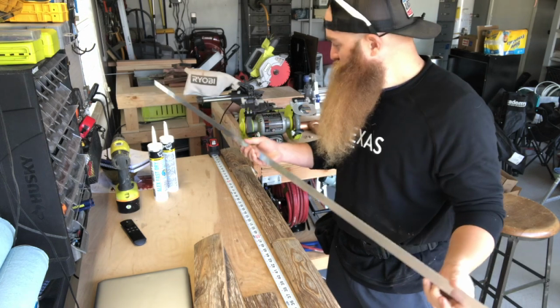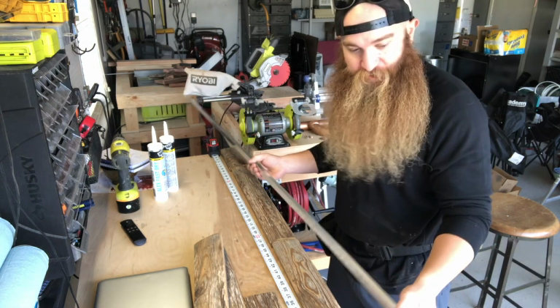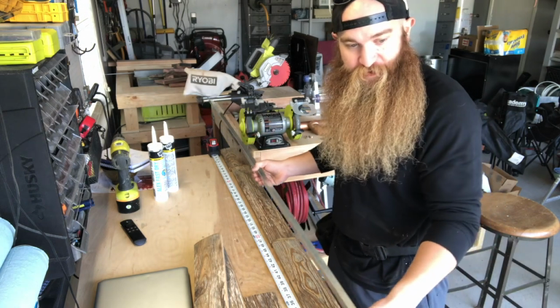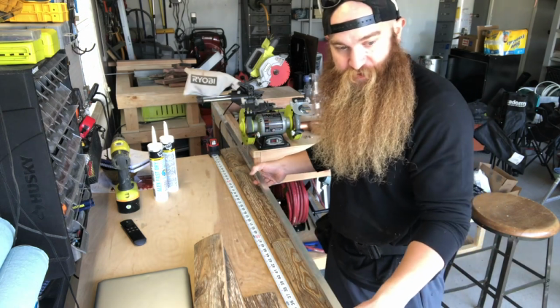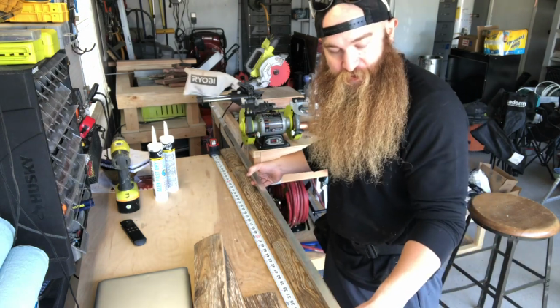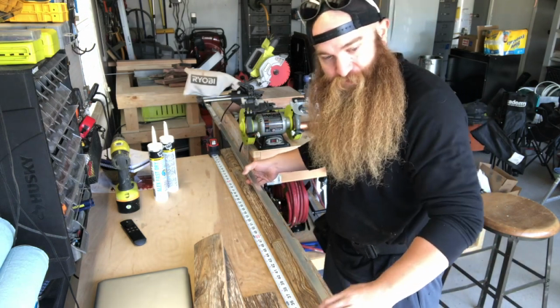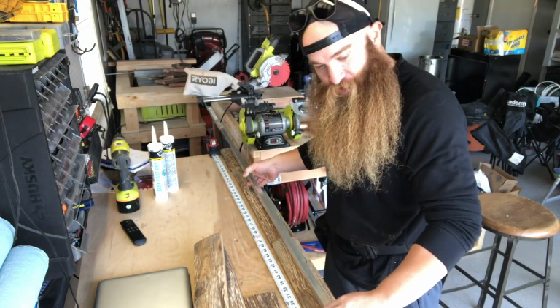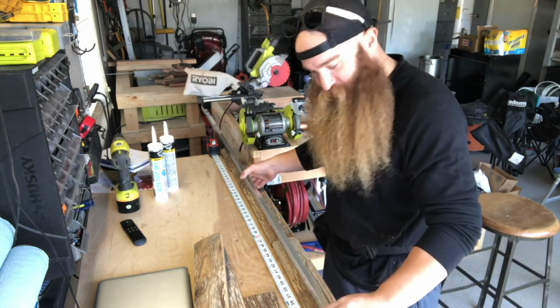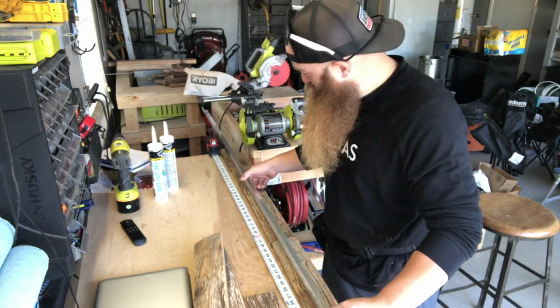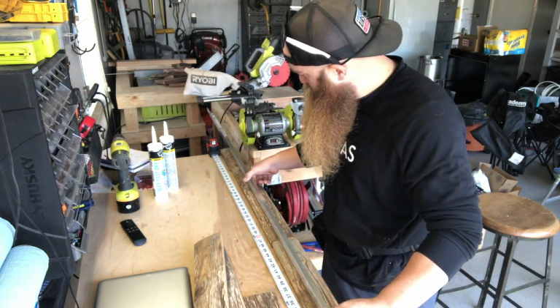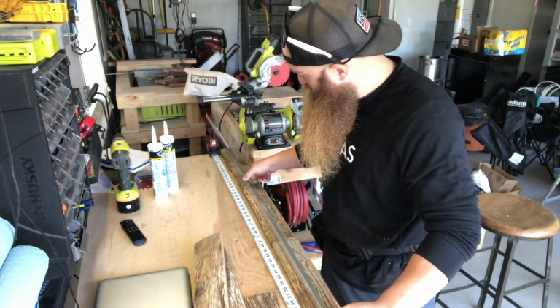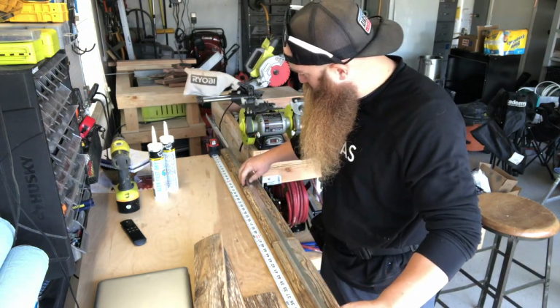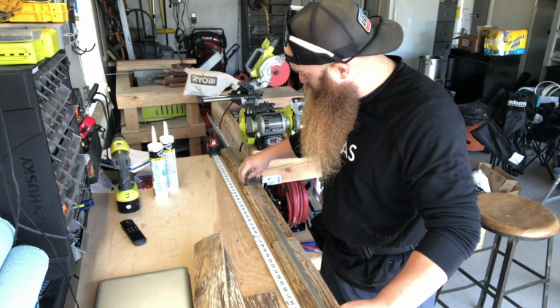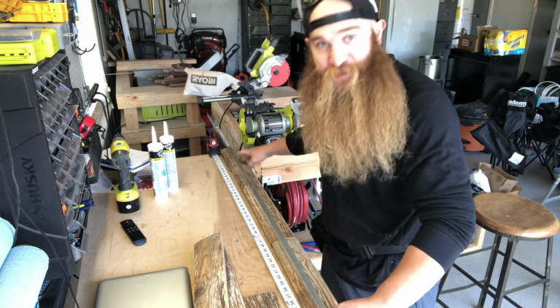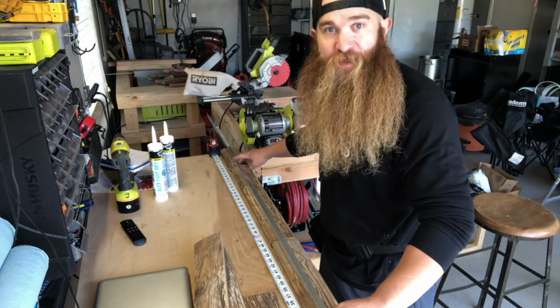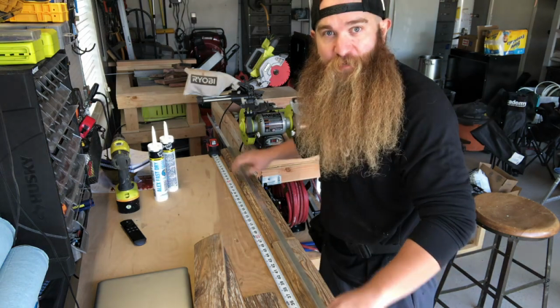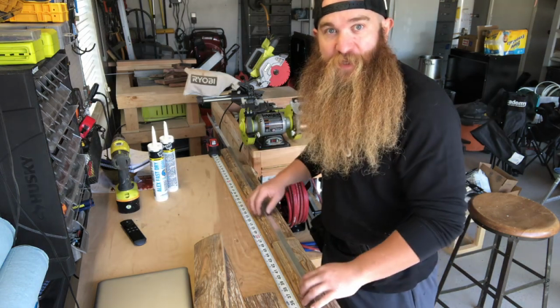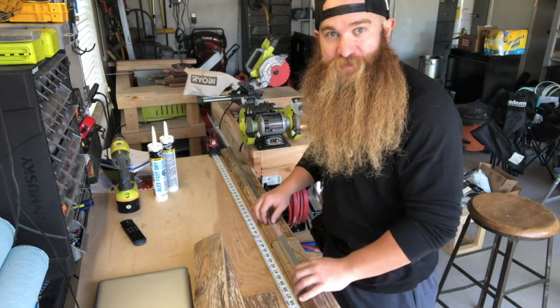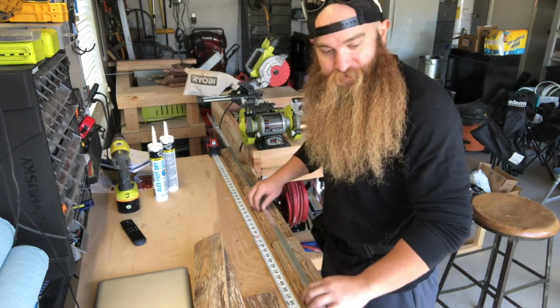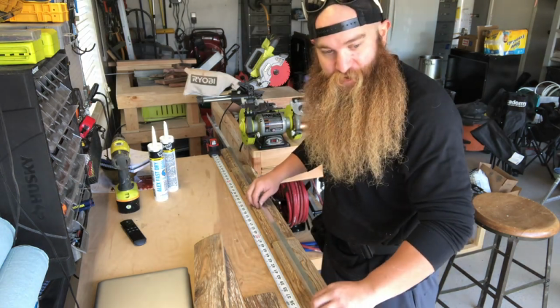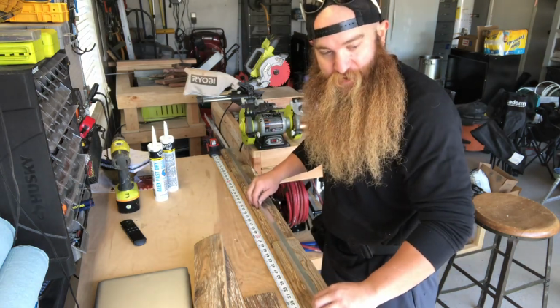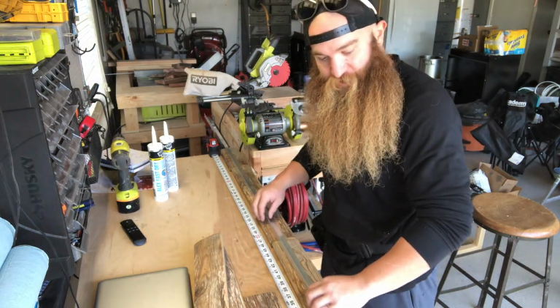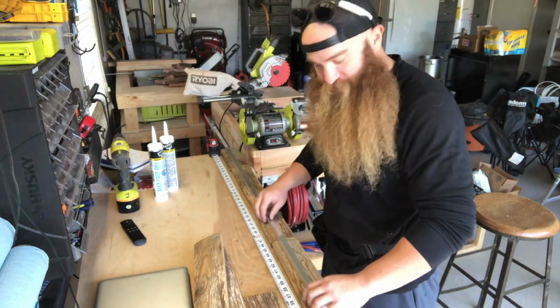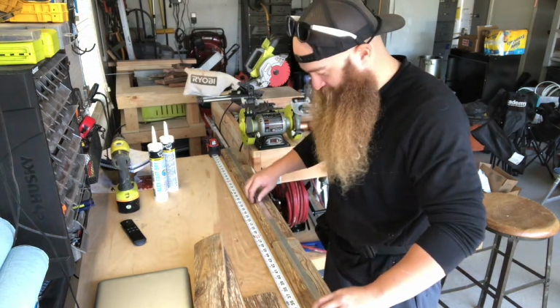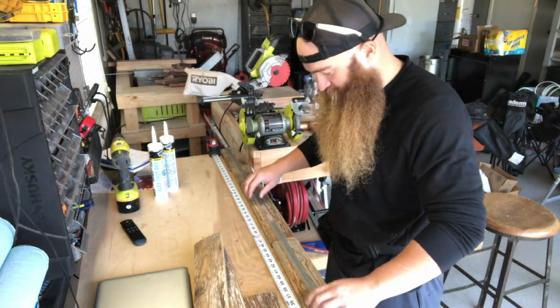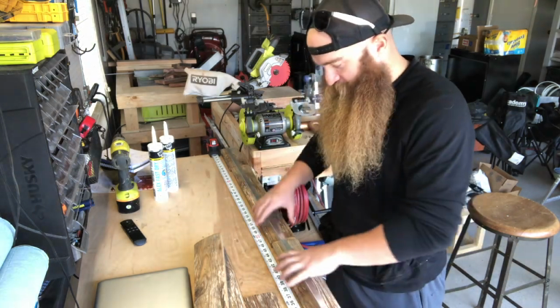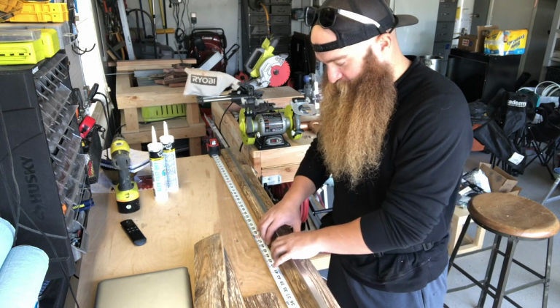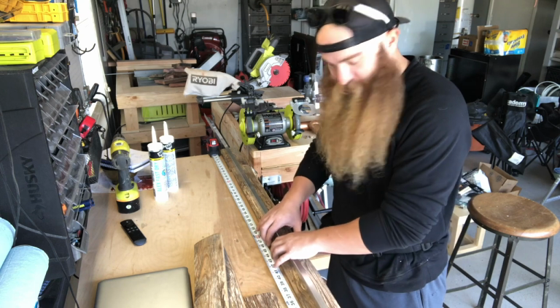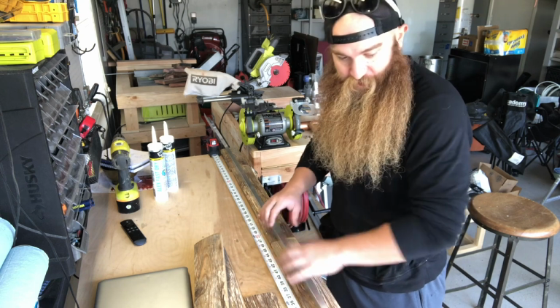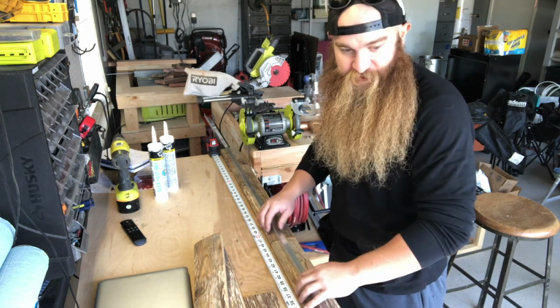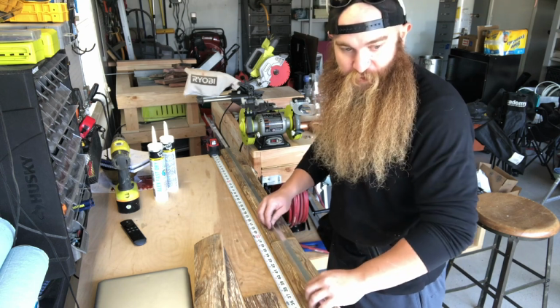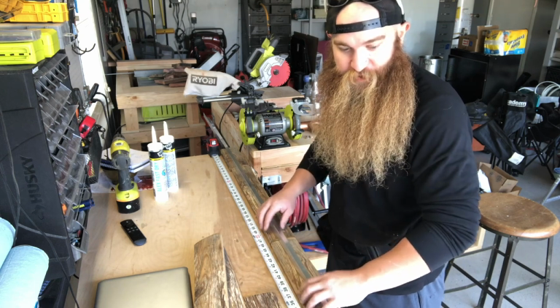So what I'm going to do is drill some holes, get these lined up, and screw the aluminum into the backing of these whiskey barrel boards.